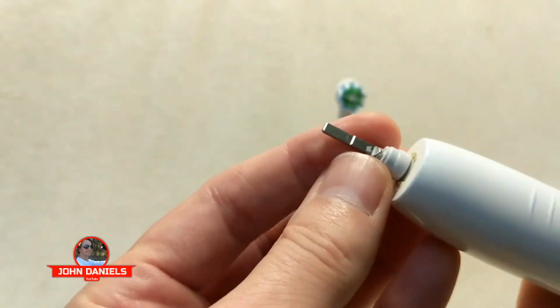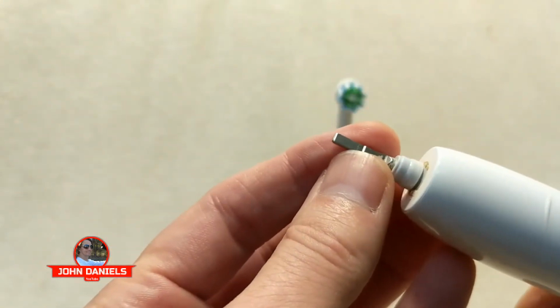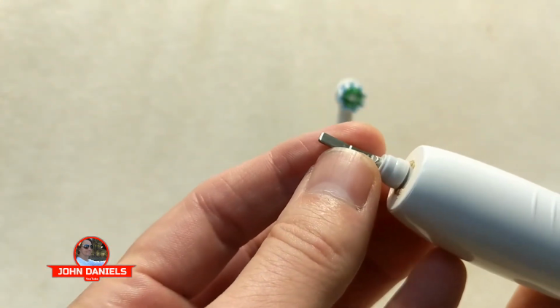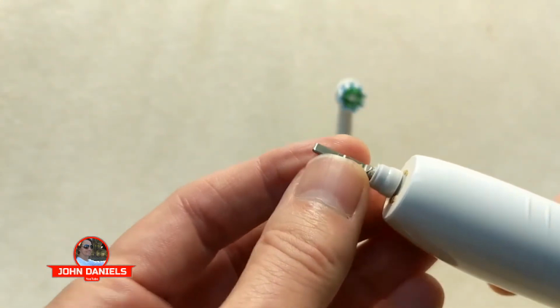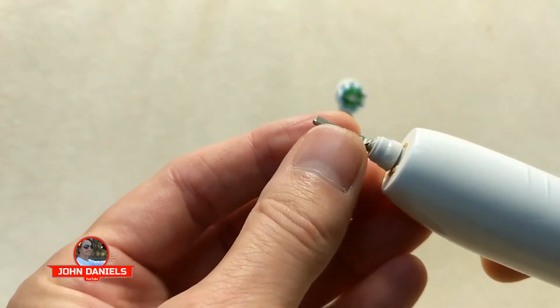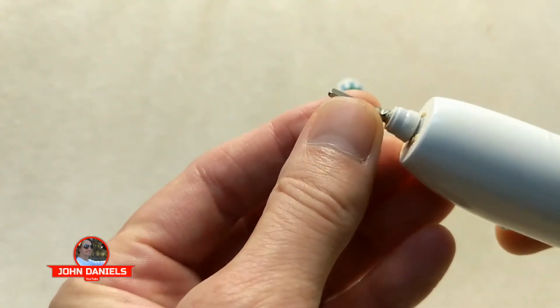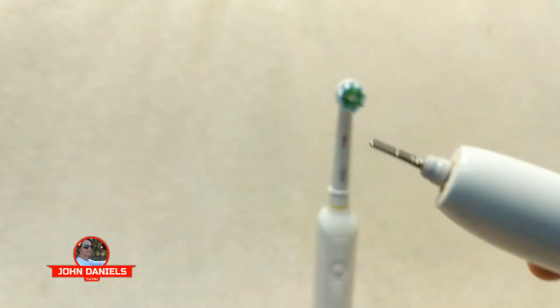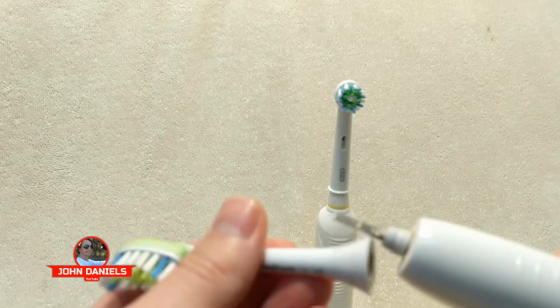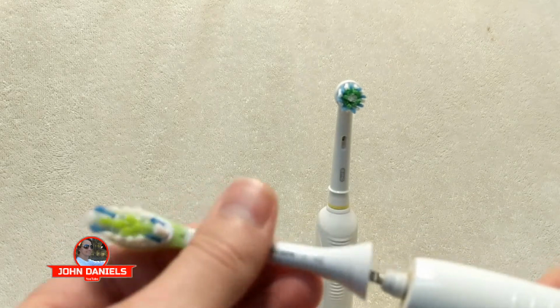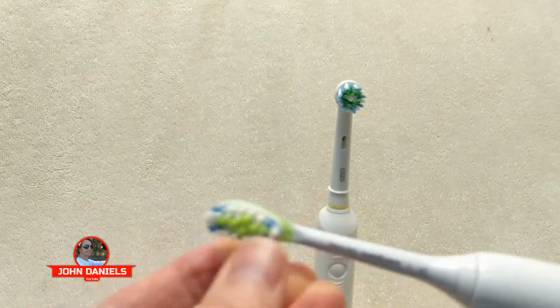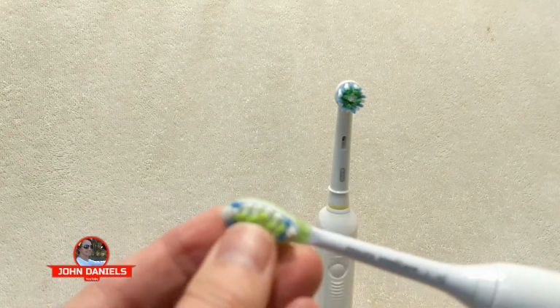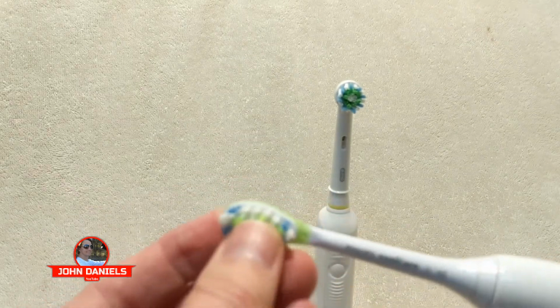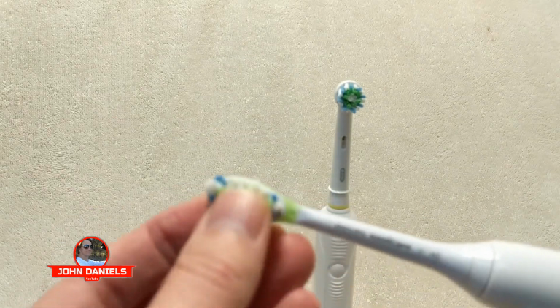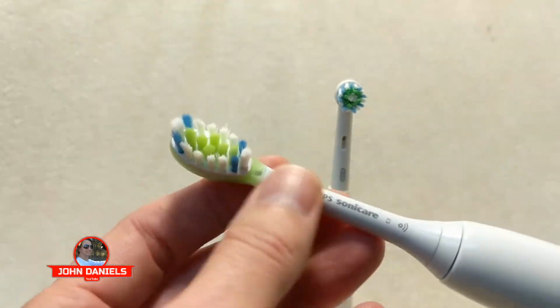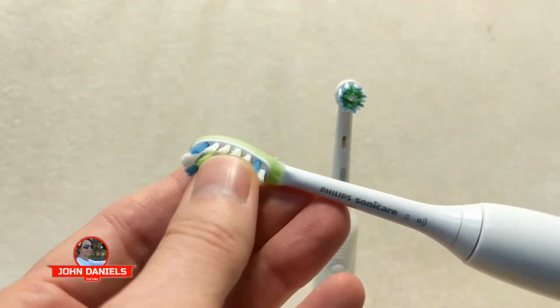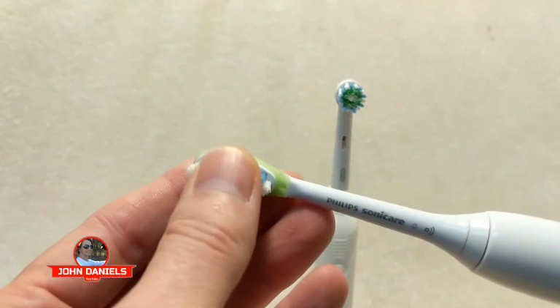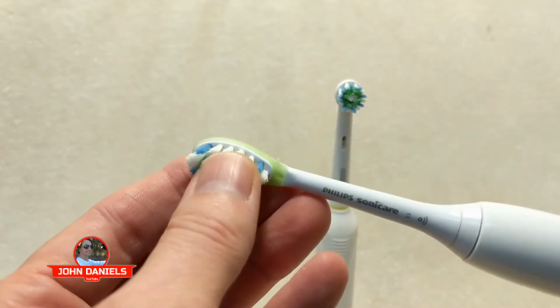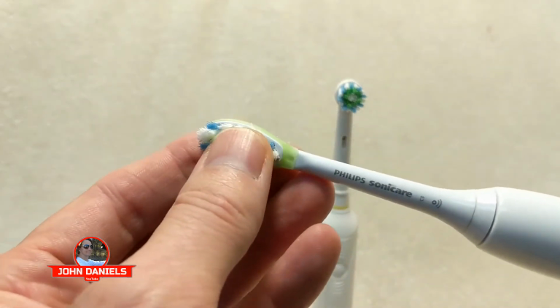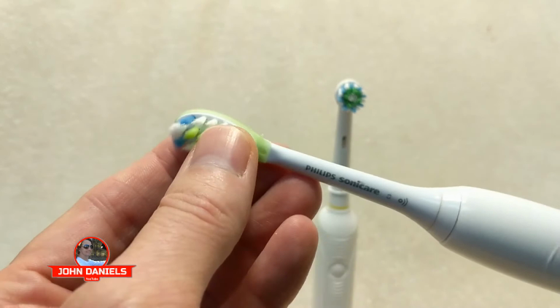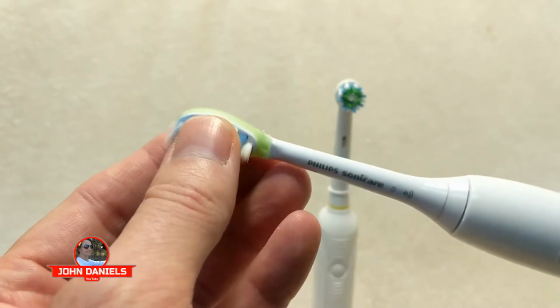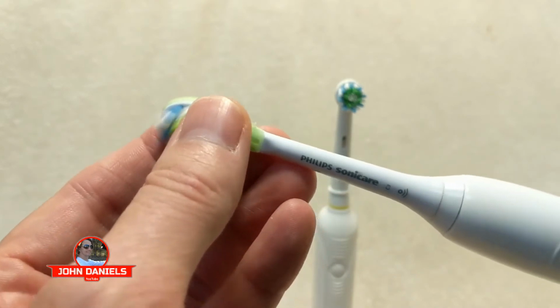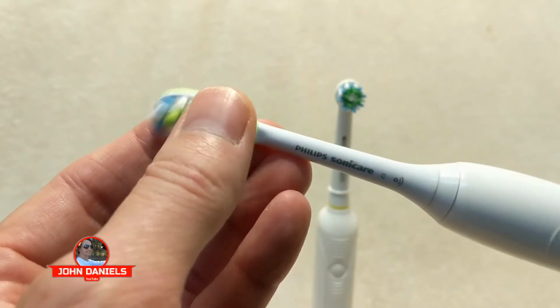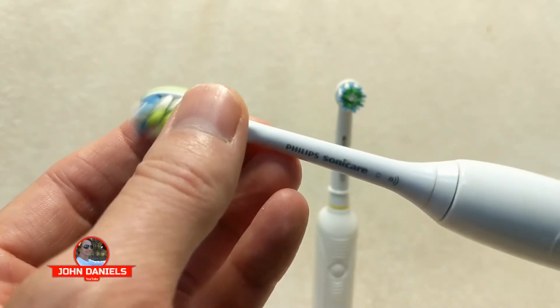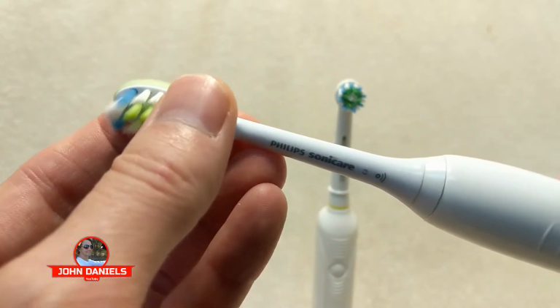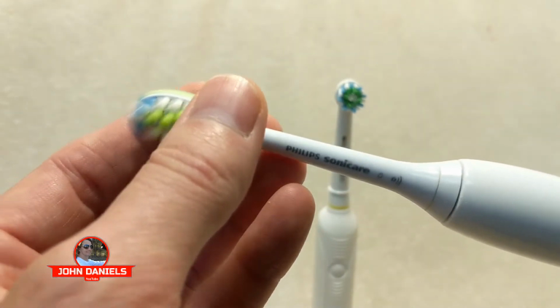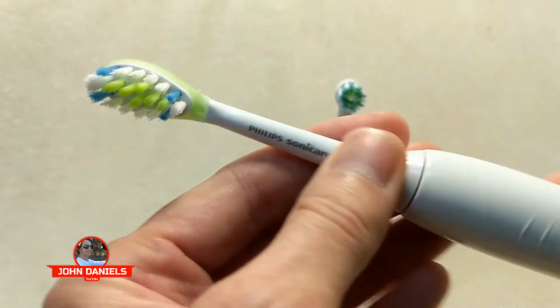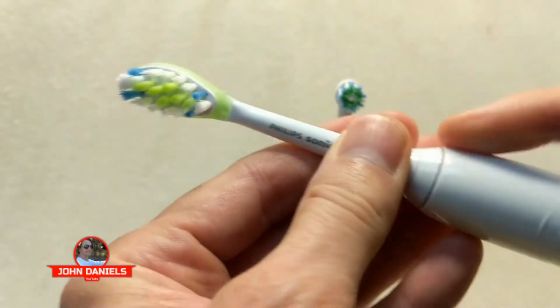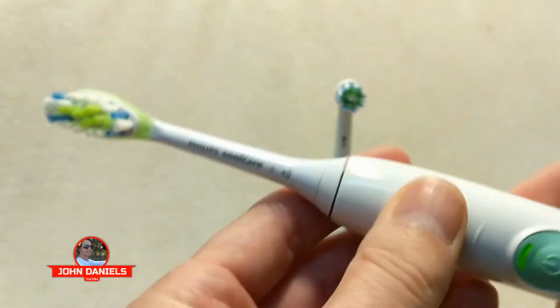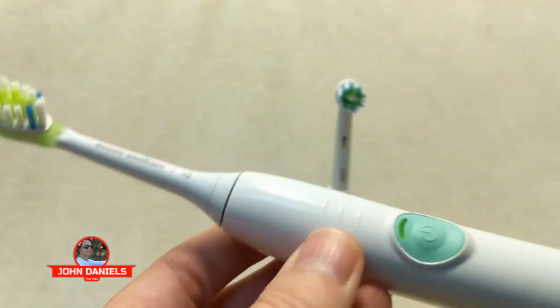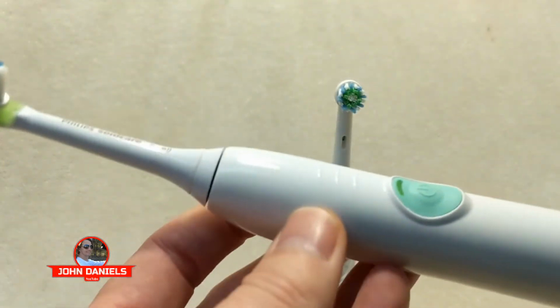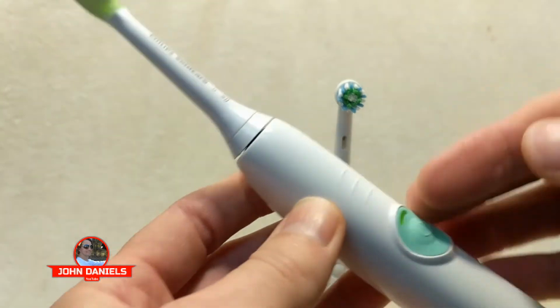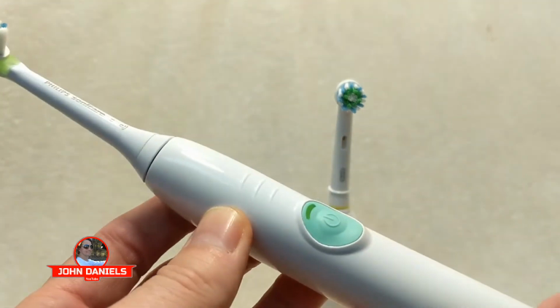It'll still turn on, but if you do any pressure on it — like when you're brushing your teeth — if there's any pressure on it, what'll happen is it just won't vibrate. You can see right there, maybe you can kind of hear it. It just breaks inside, so basically what you have to do is buy another handle.